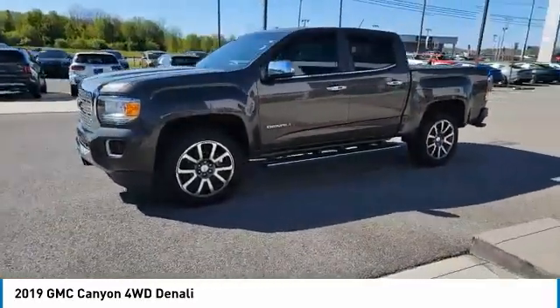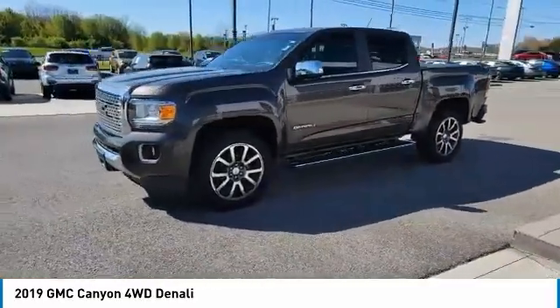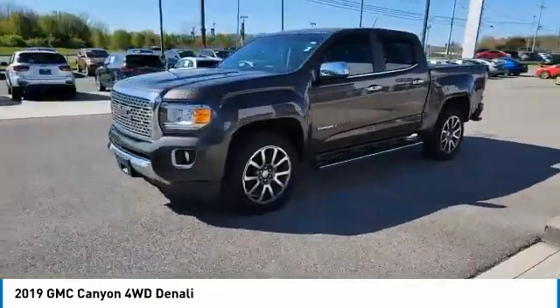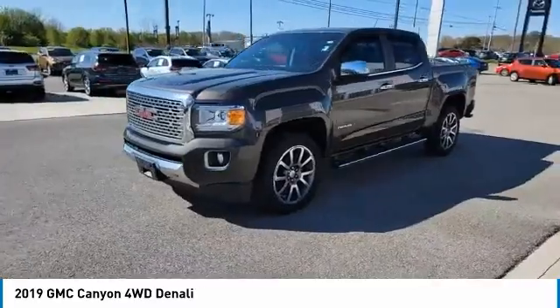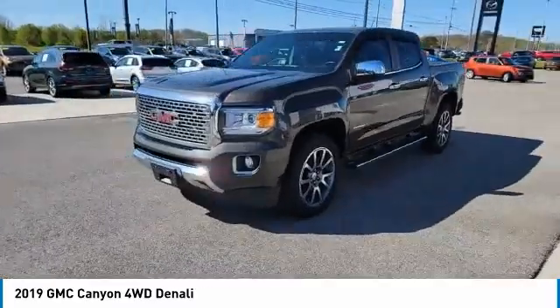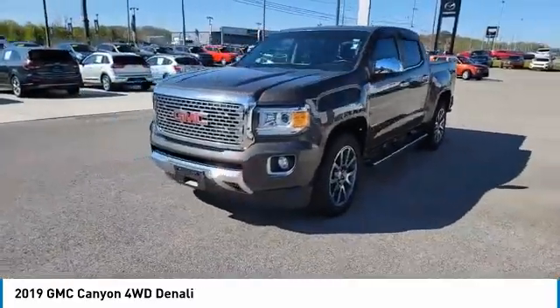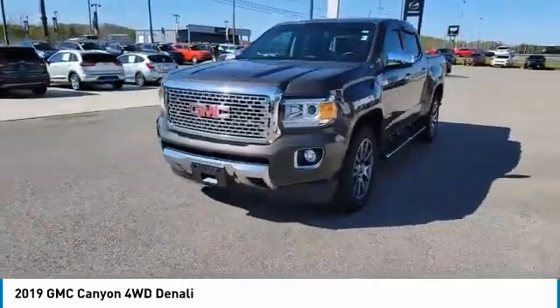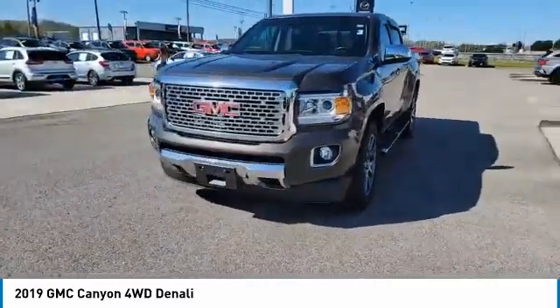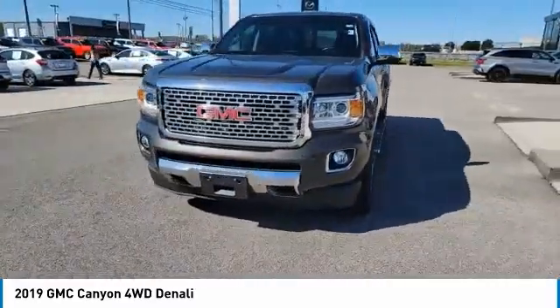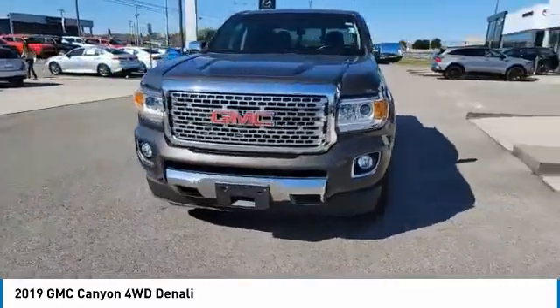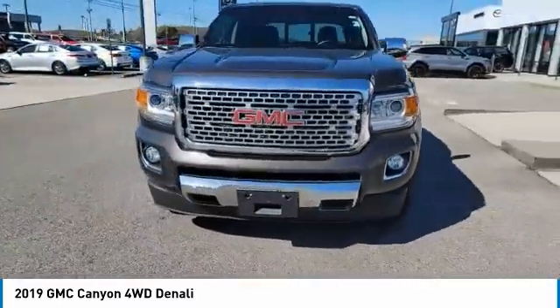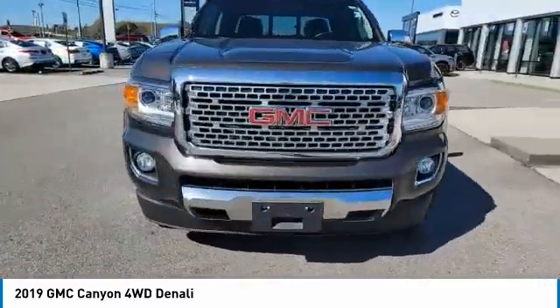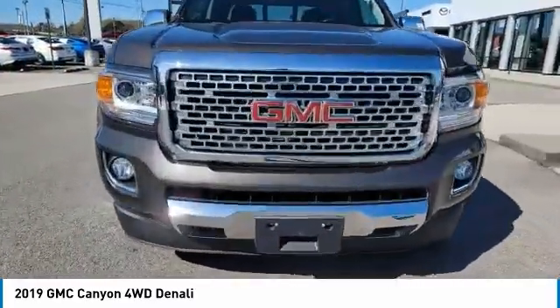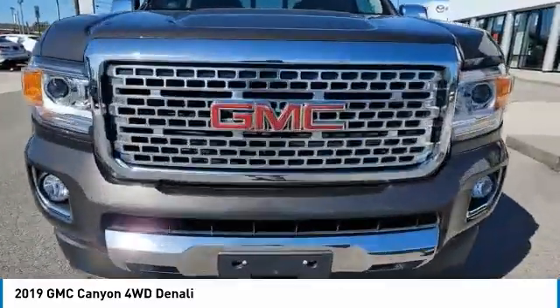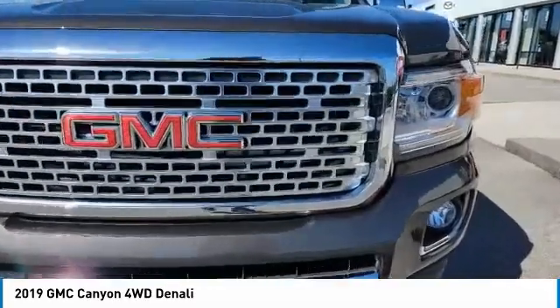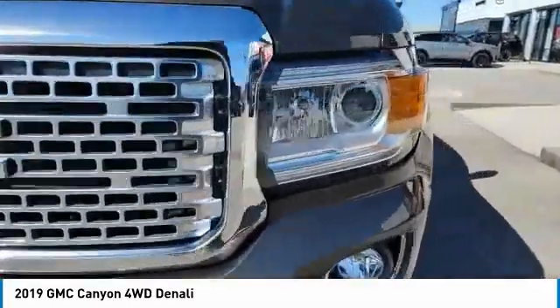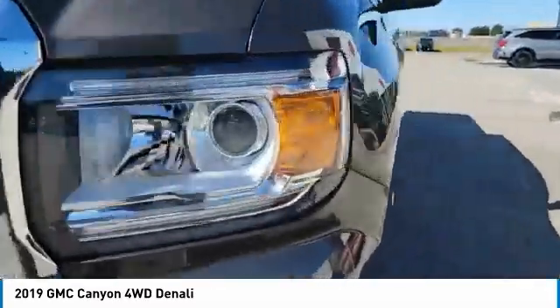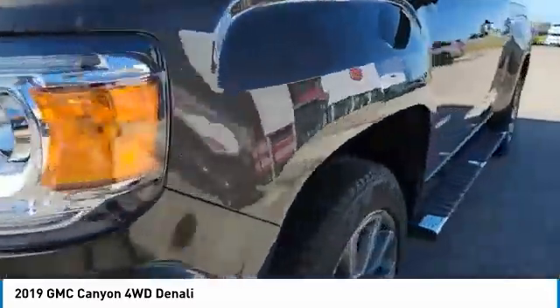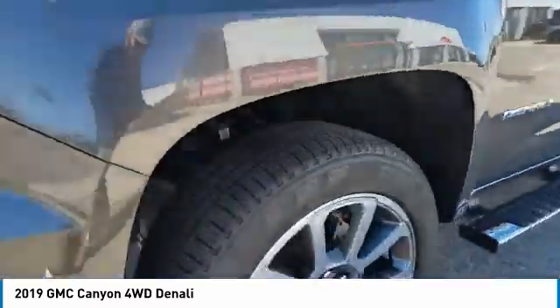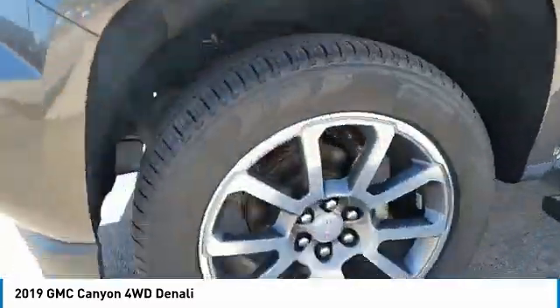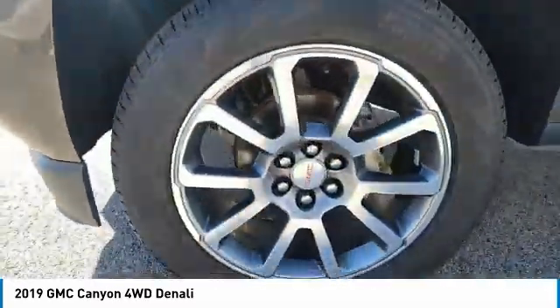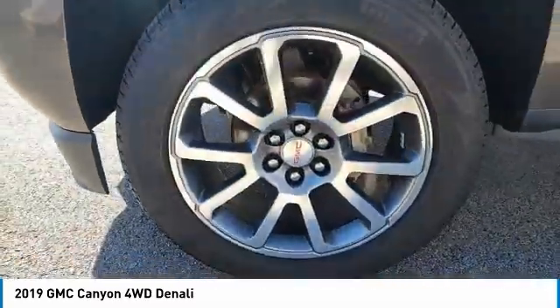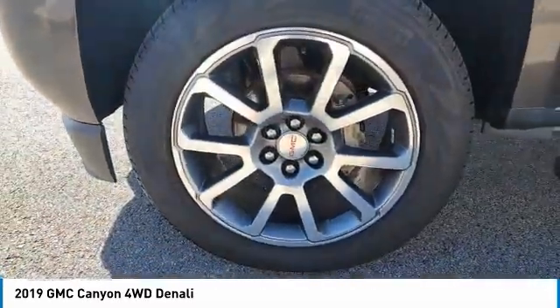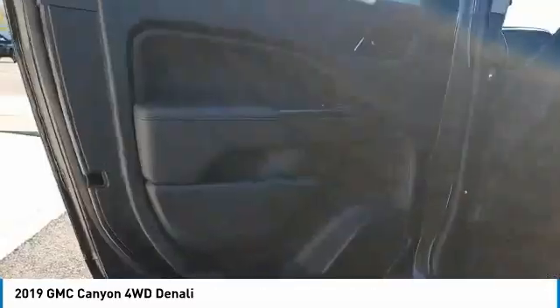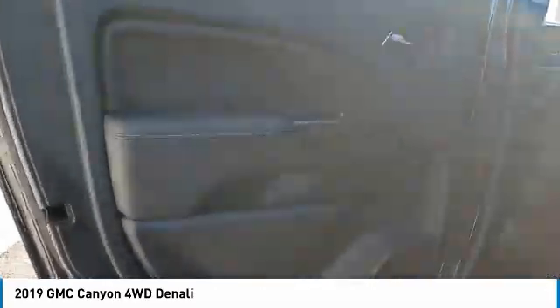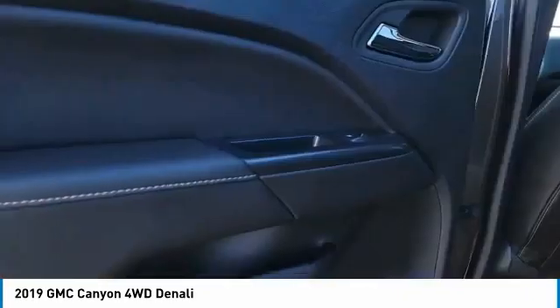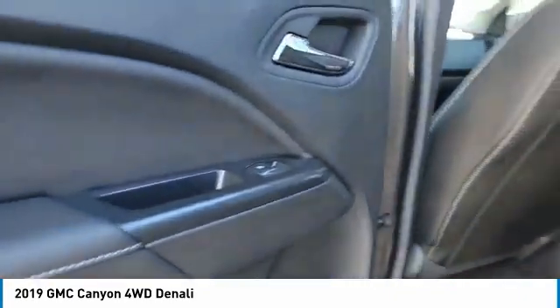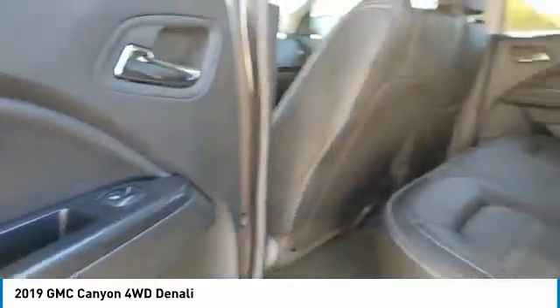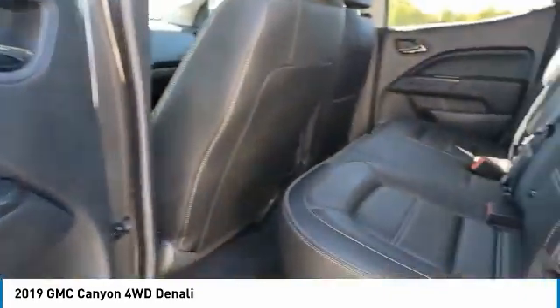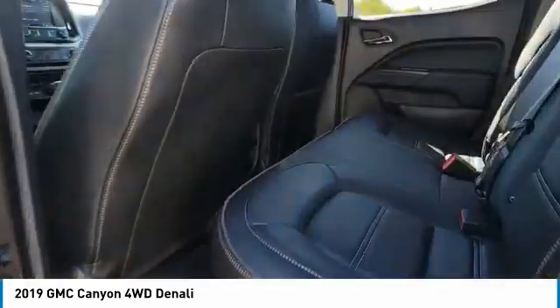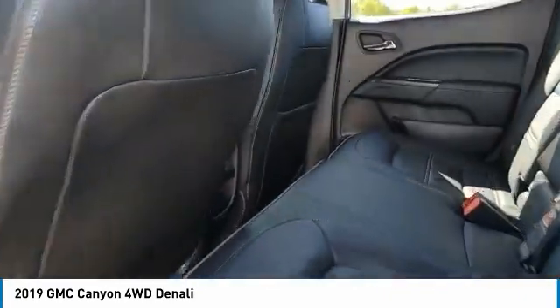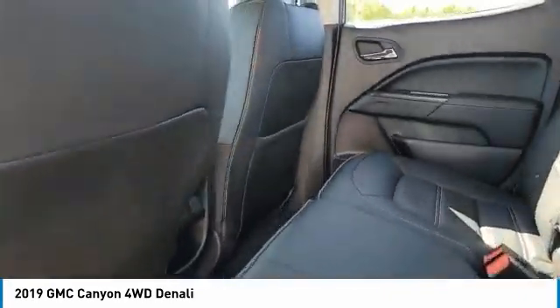Here are some of this vehicle's great options: sliding rear window, bed liner, aluminum wheels, running boards, heated side mirrors, traction control, daytime running lights, remote keyless entry, fog lights, and headlights auto off.